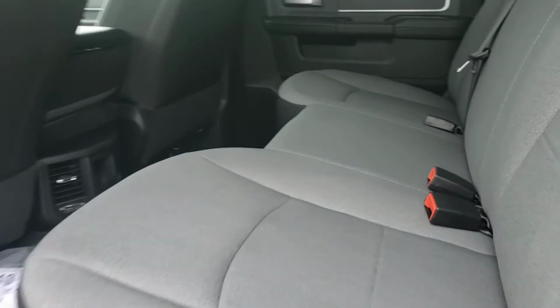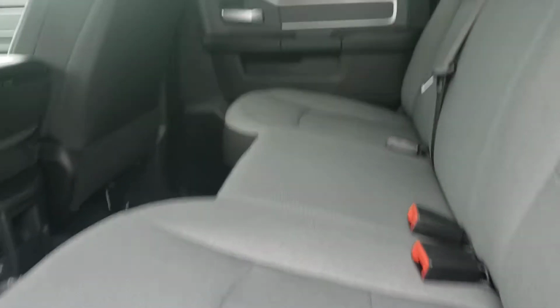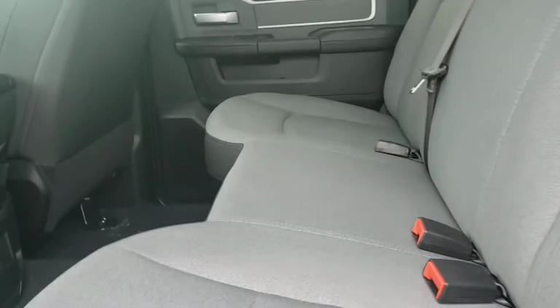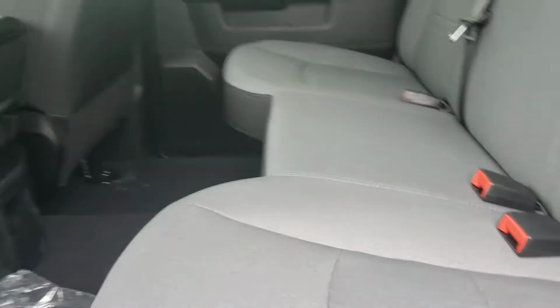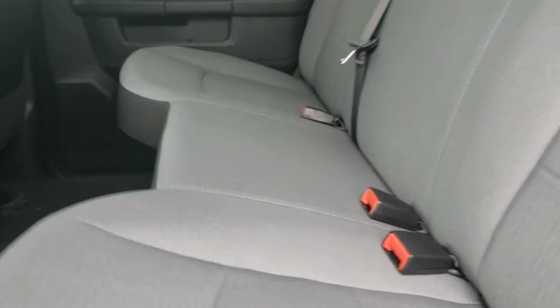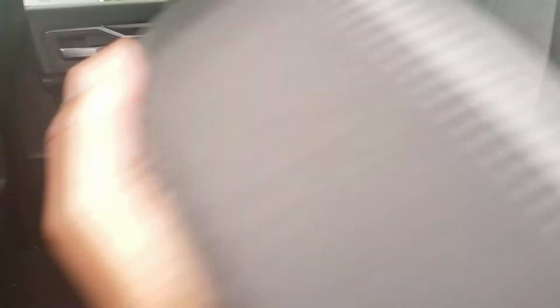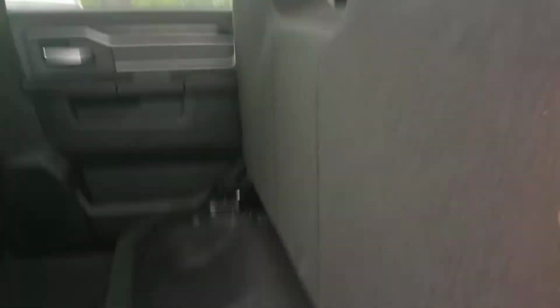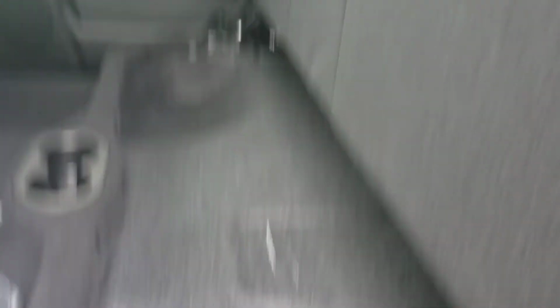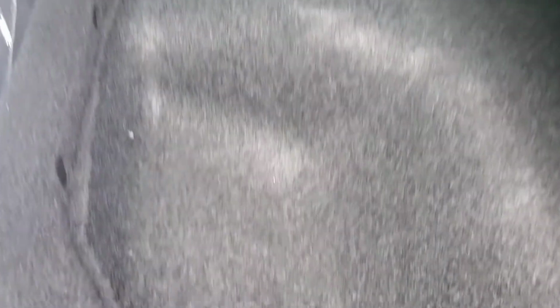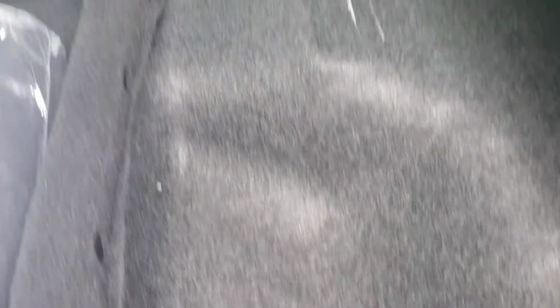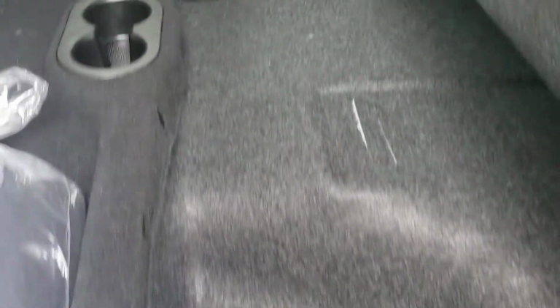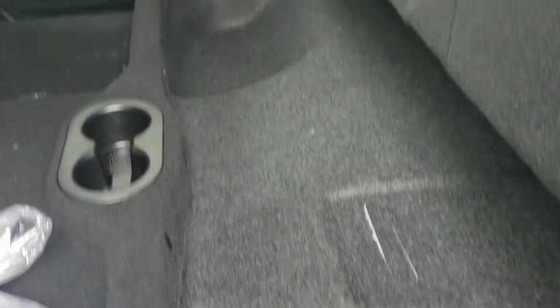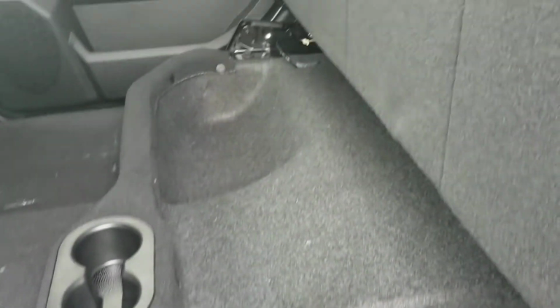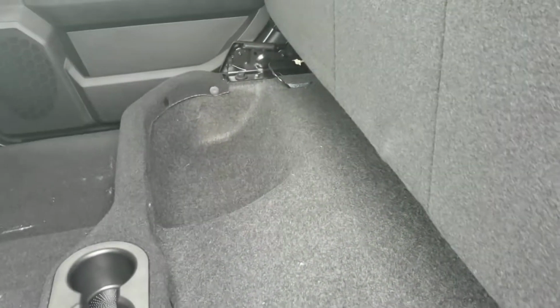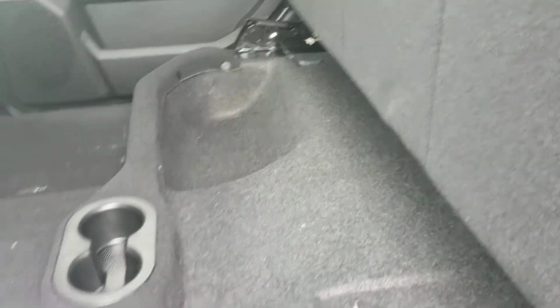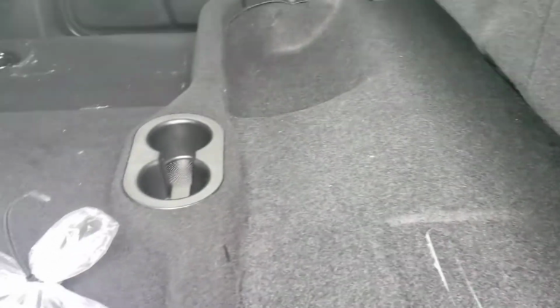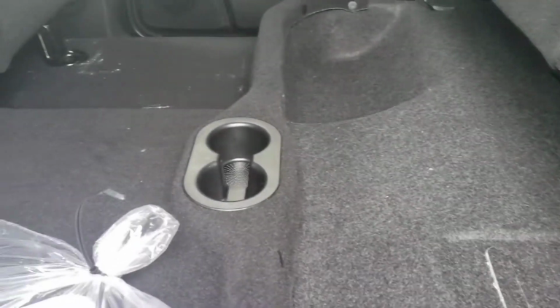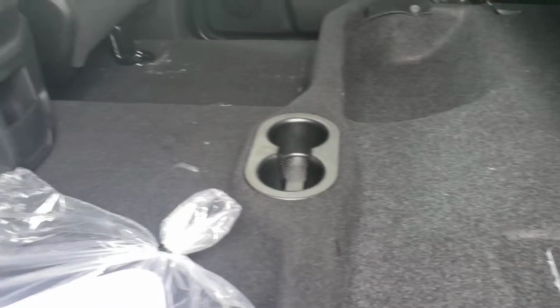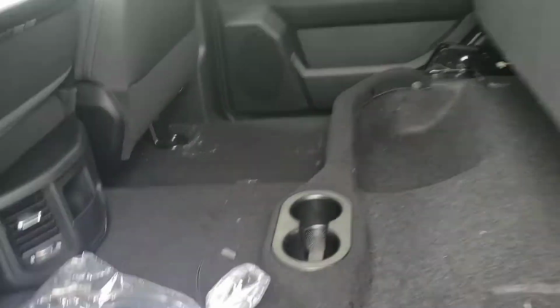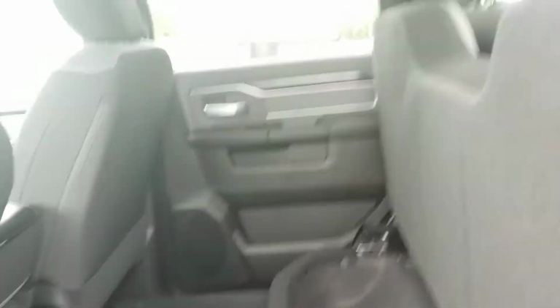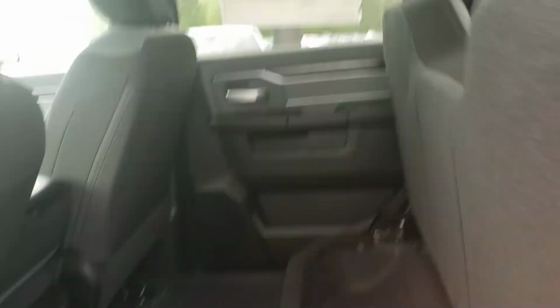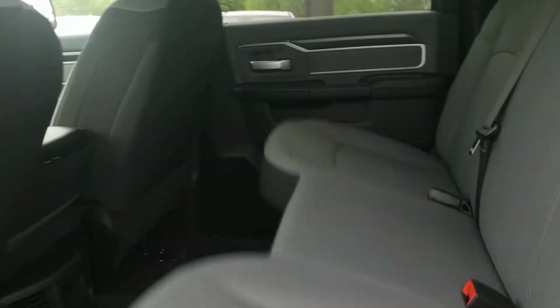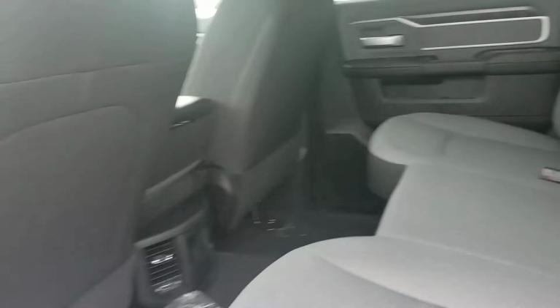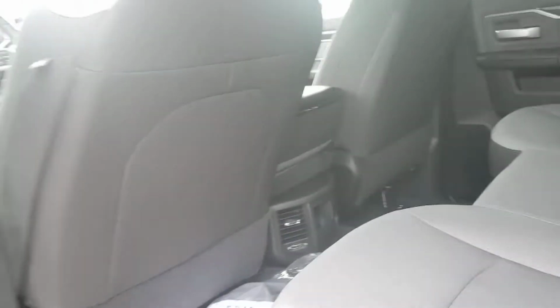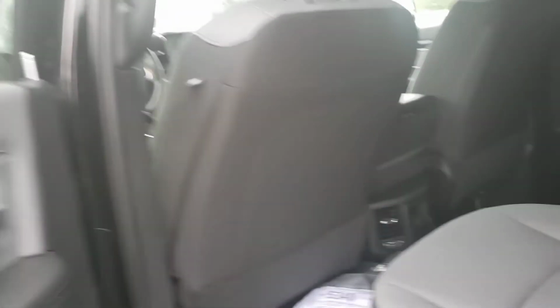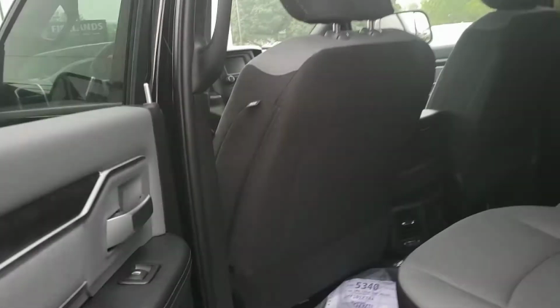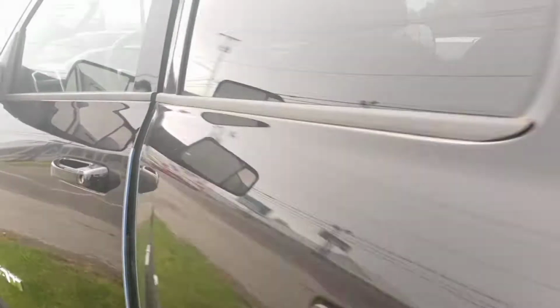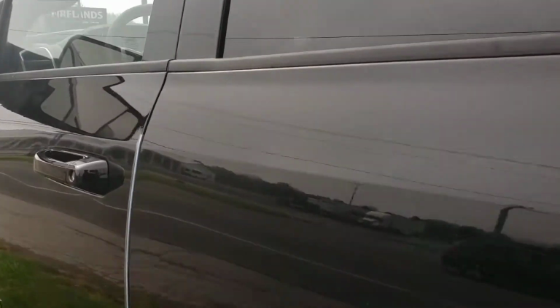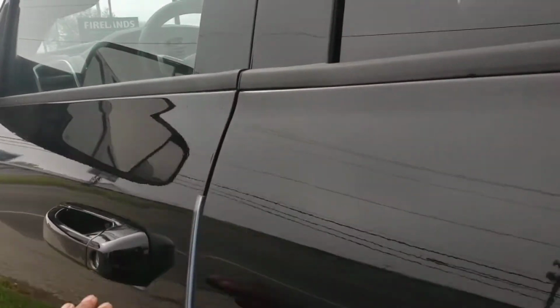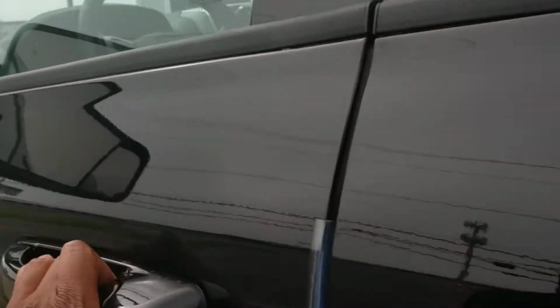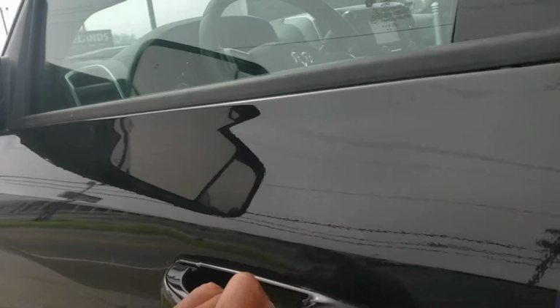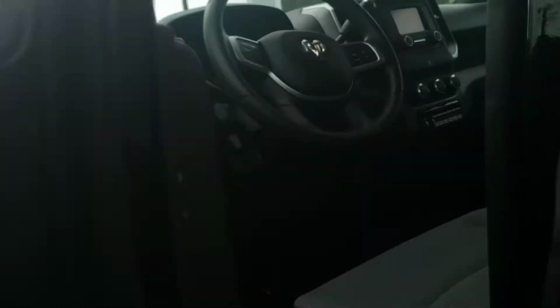Cloth seat interior. Seats do fold up, have a storage area underneath, and cup holders. Let's get in and start this bad boy up.